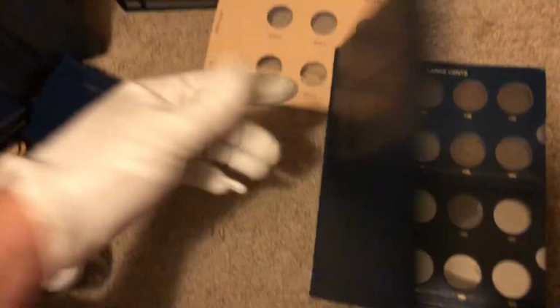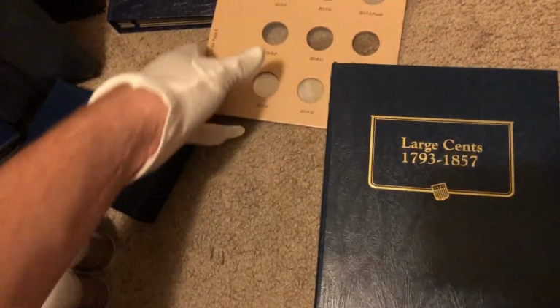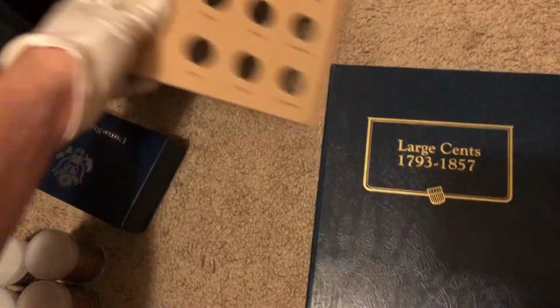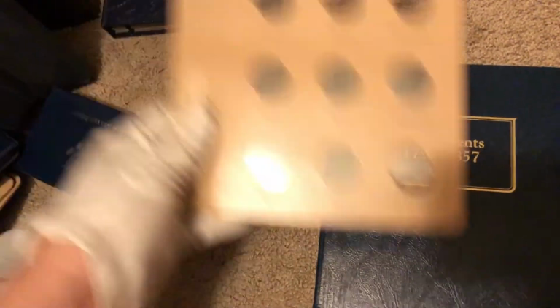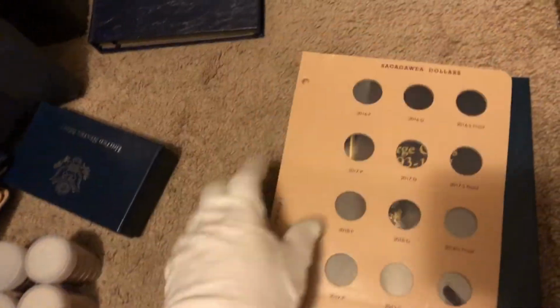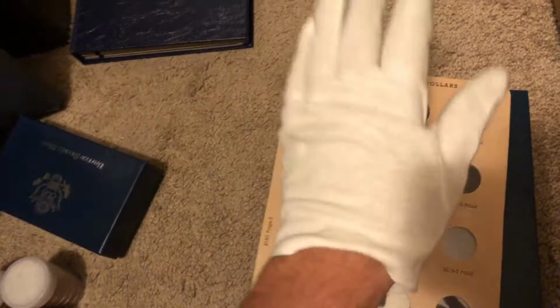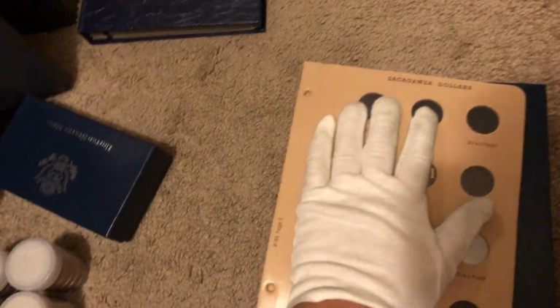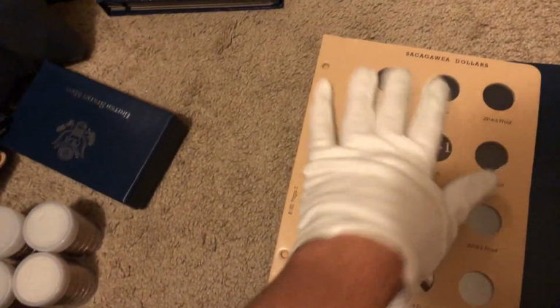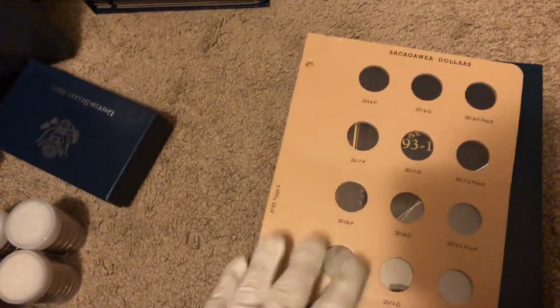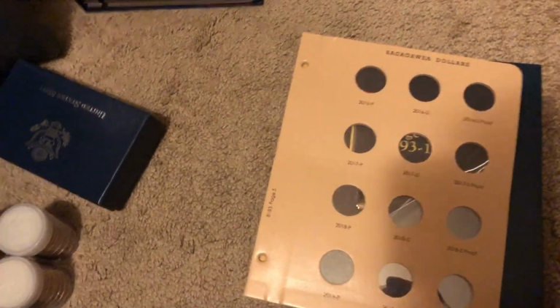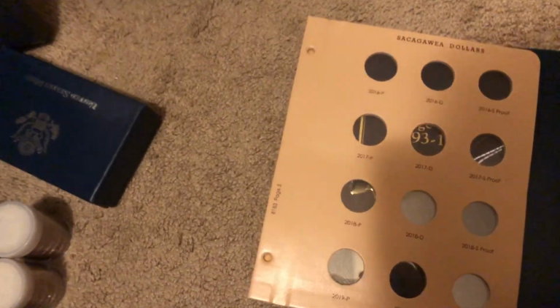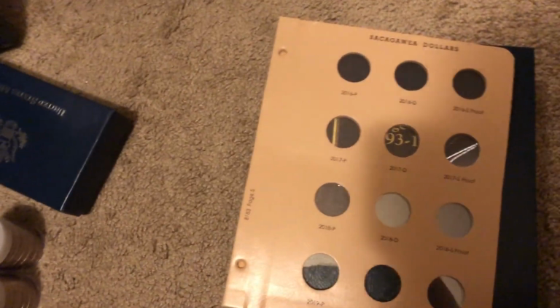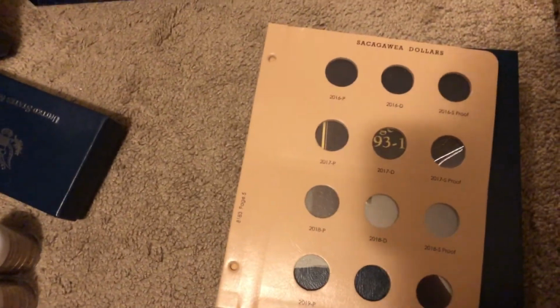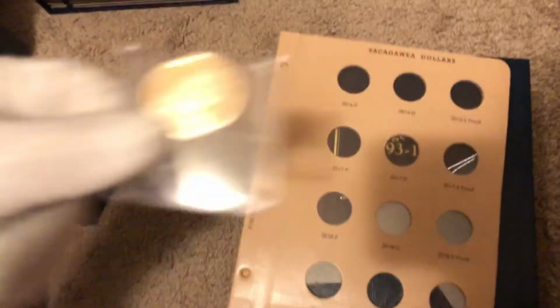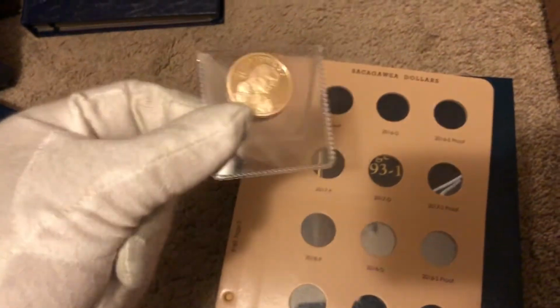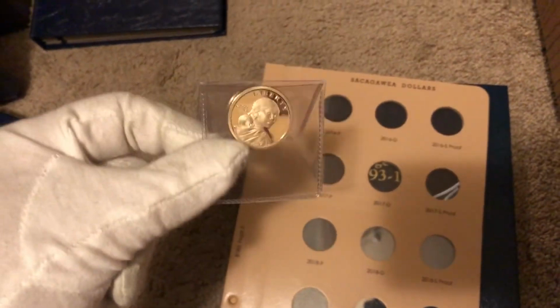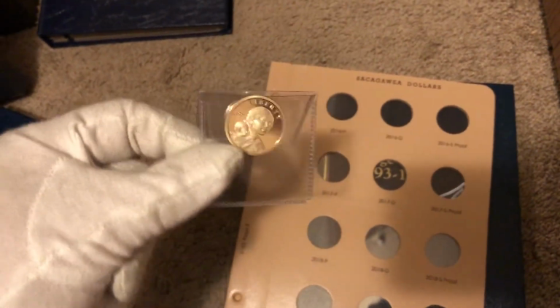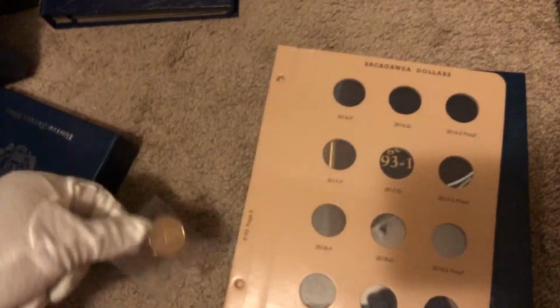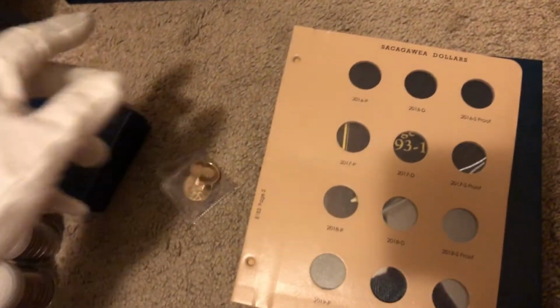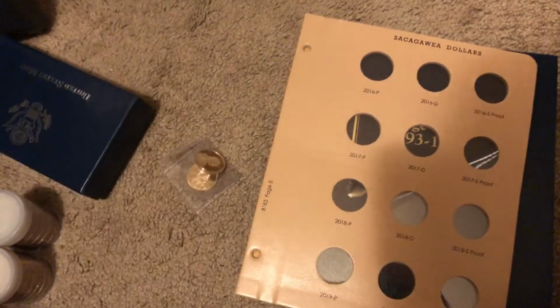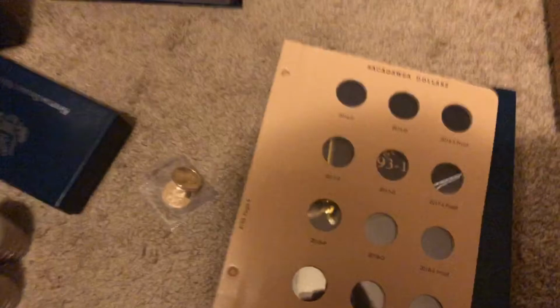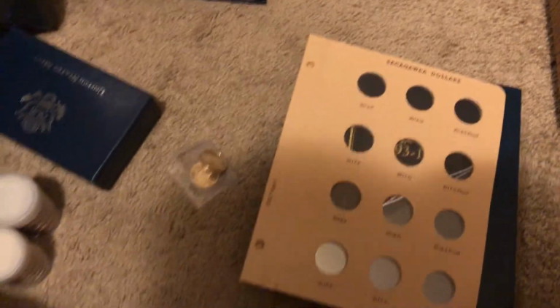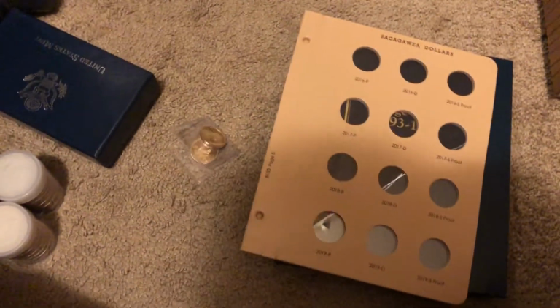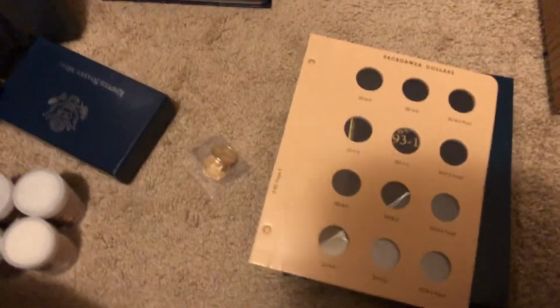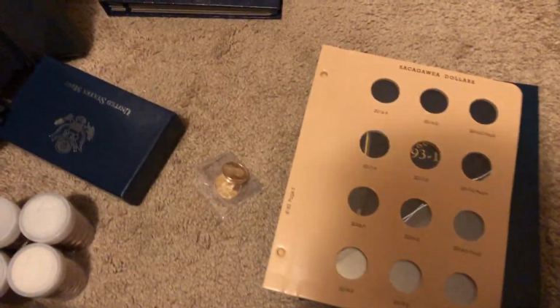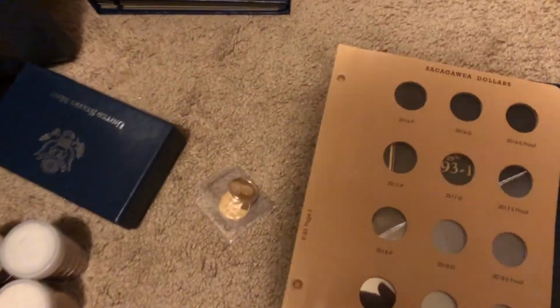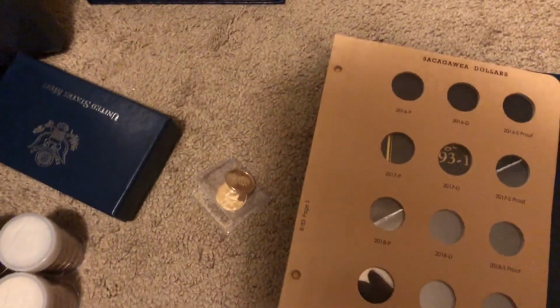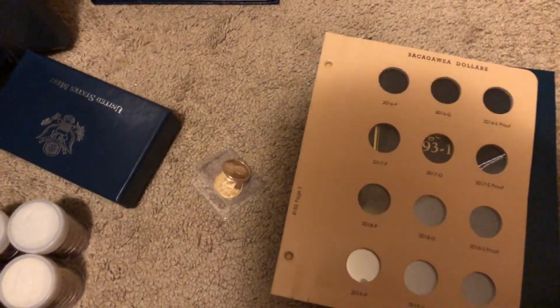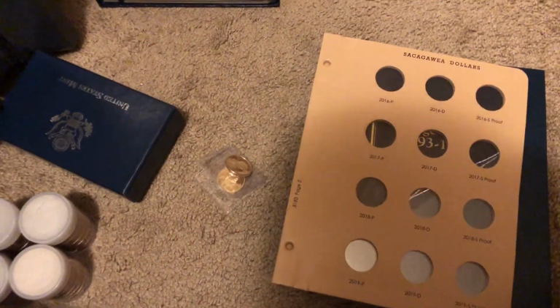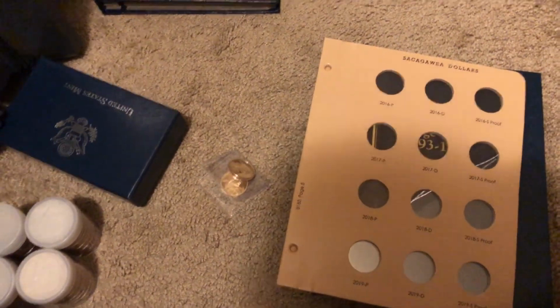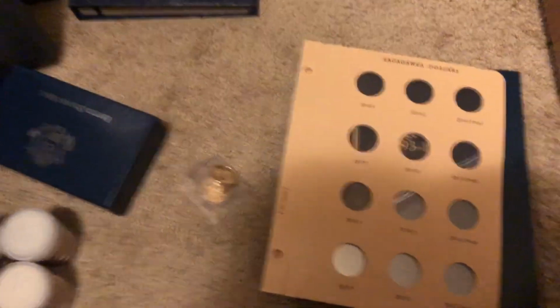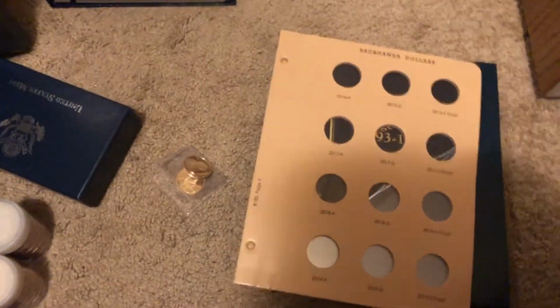I've got to put my Sacagawea dollars into the pages — I've got a bunch of them here. Have a good day, good weekend, good evening, good morning. Take care.